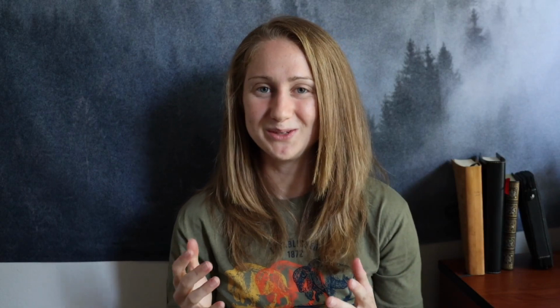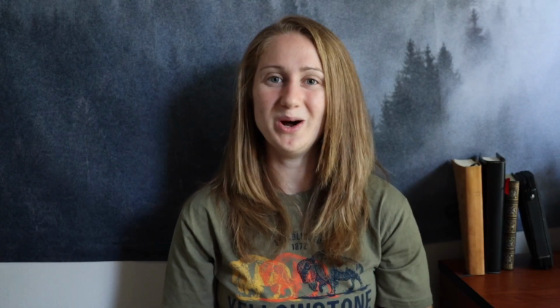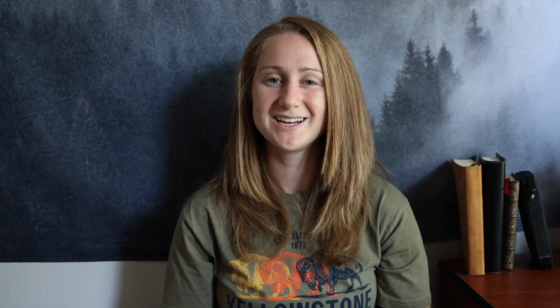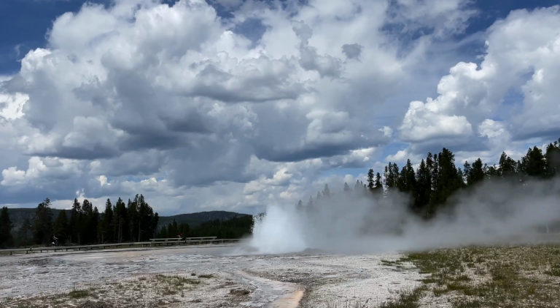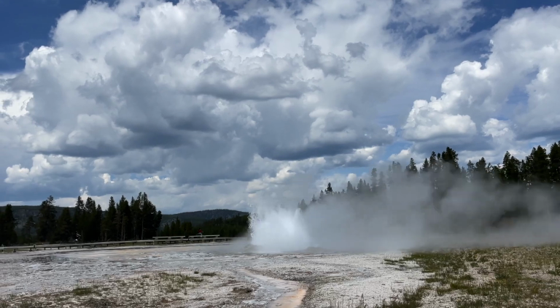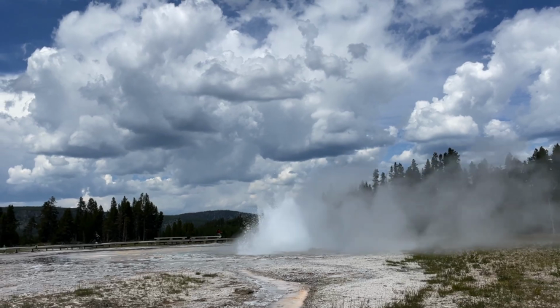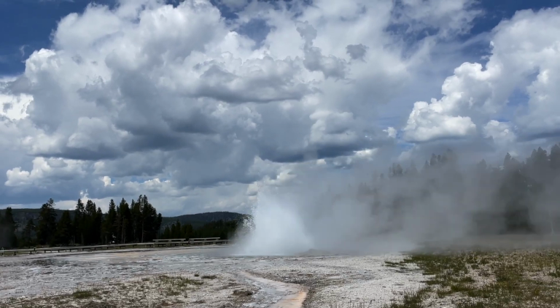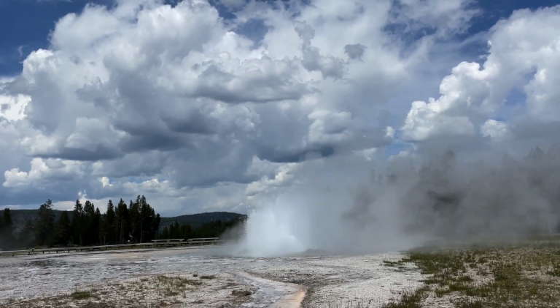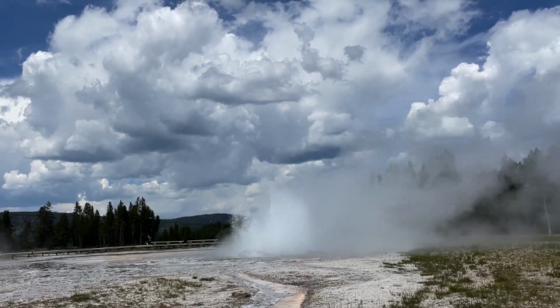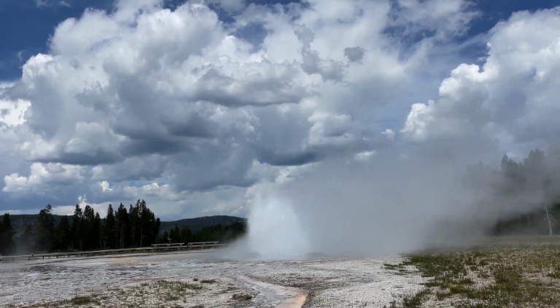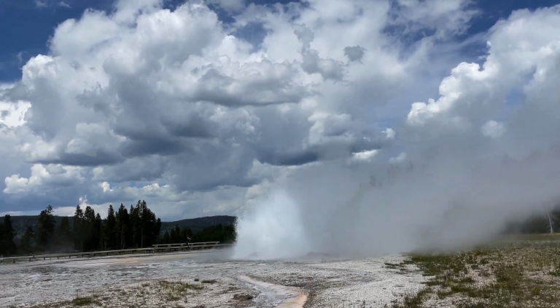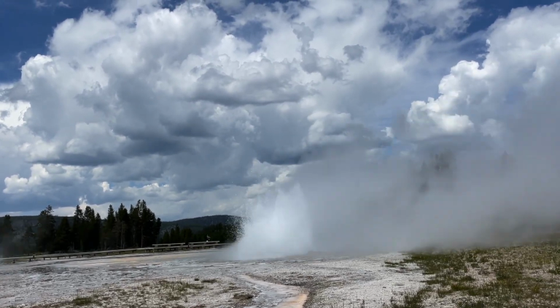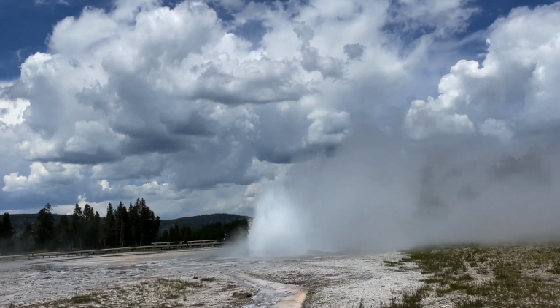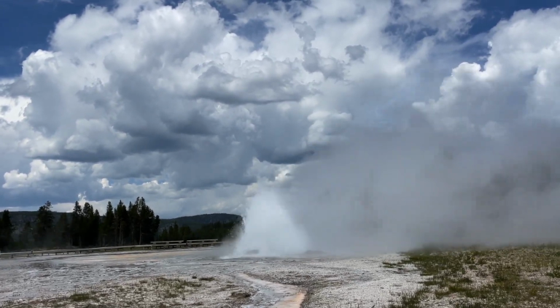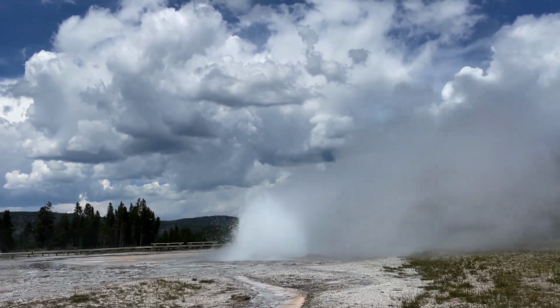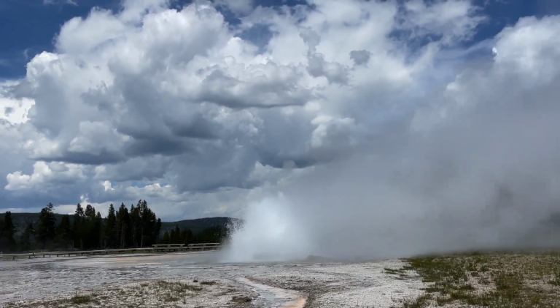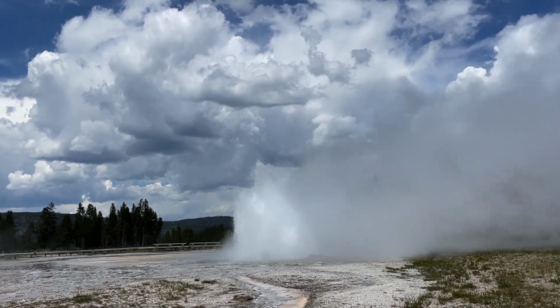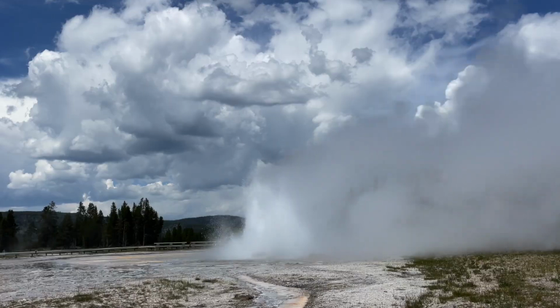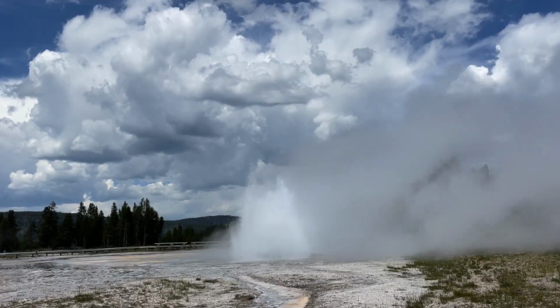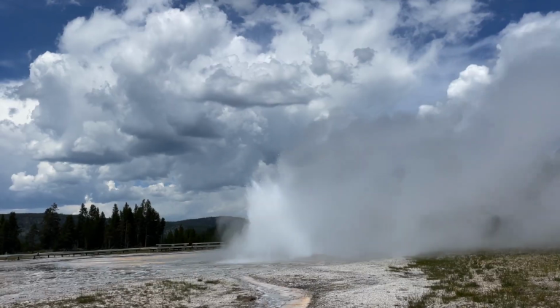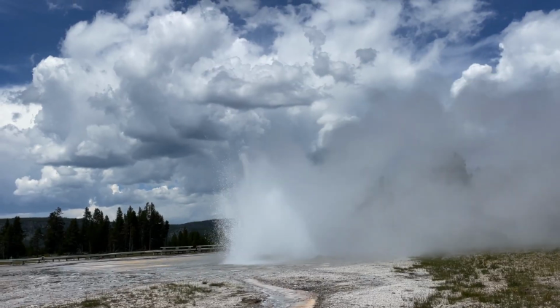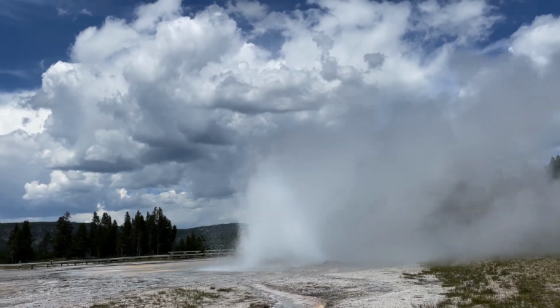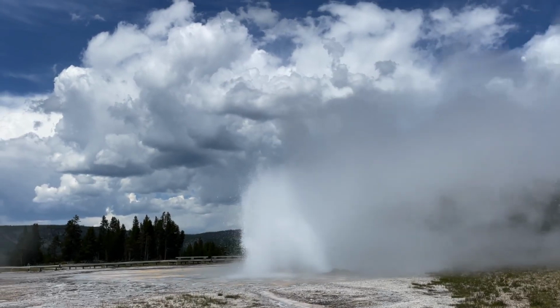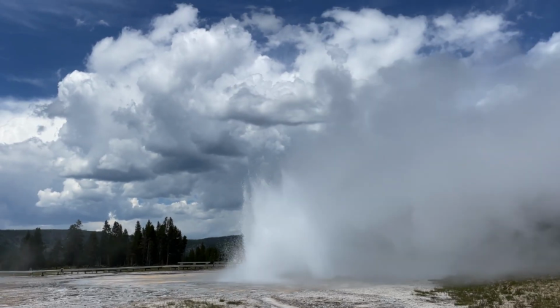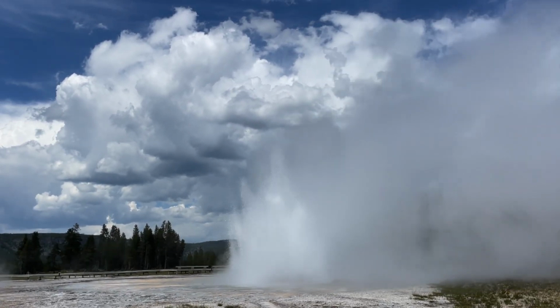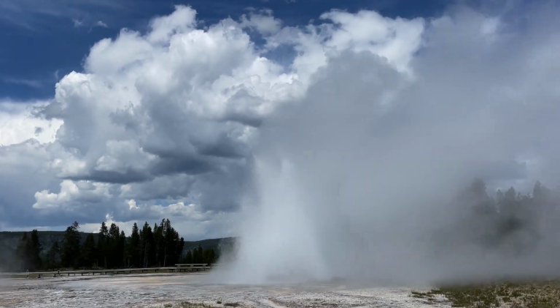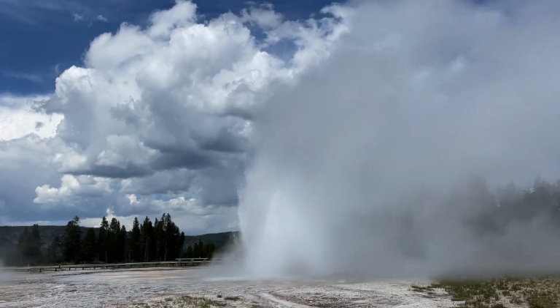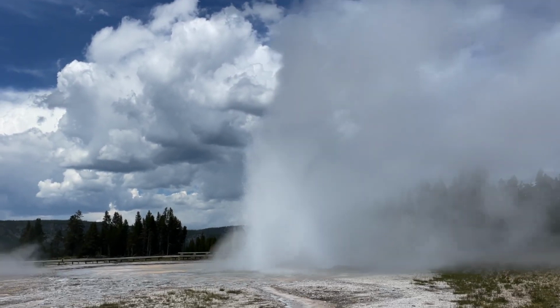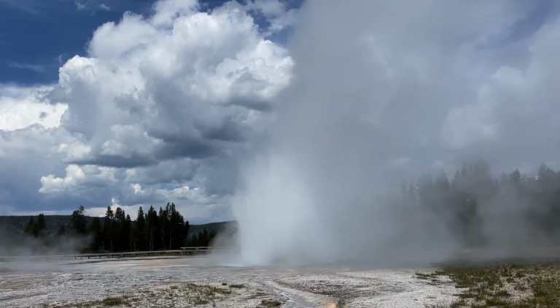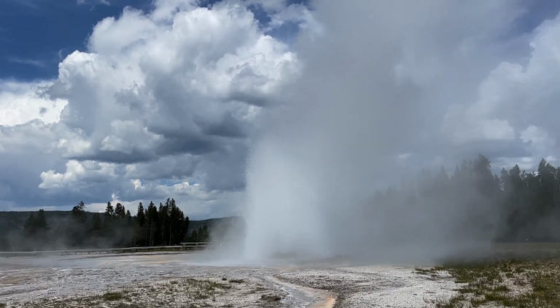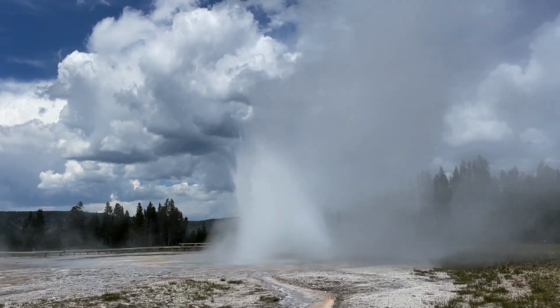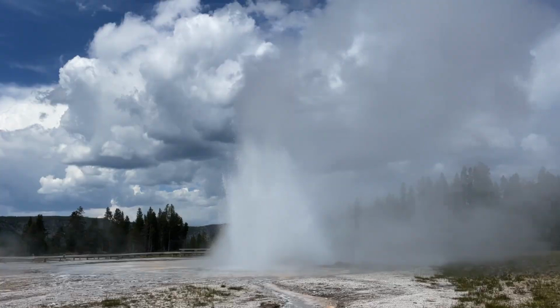The eruption of the geysers is also from the heat, and it's something that was really cool to watch. The water trapped underground is heated from the magma that's part of the hot spot. It boils and steams, and eventually the steam builds up pressure. When the pressure gets too high, the geyser explodes. Pretty cool, isn't it?